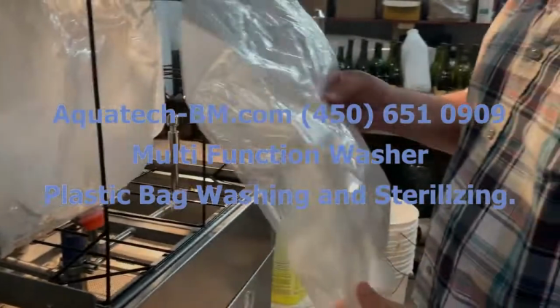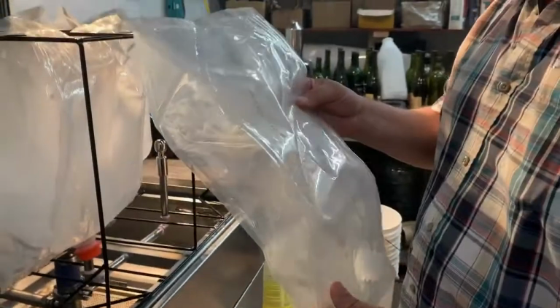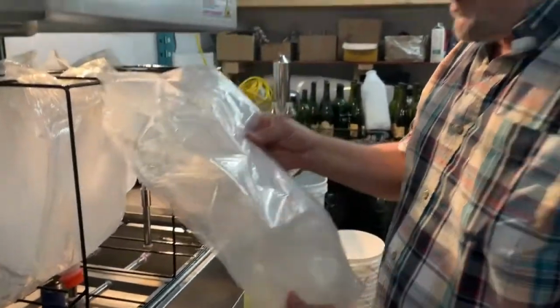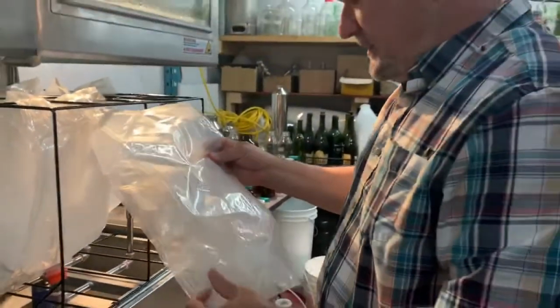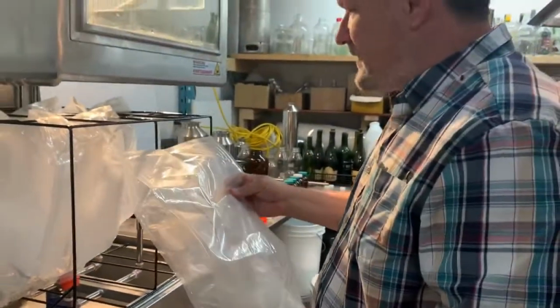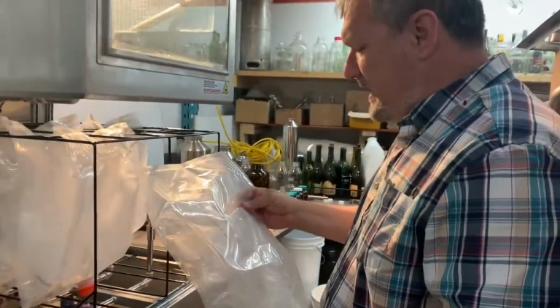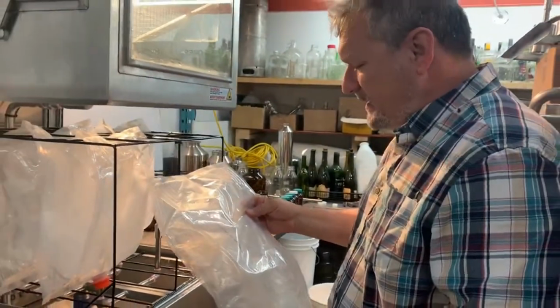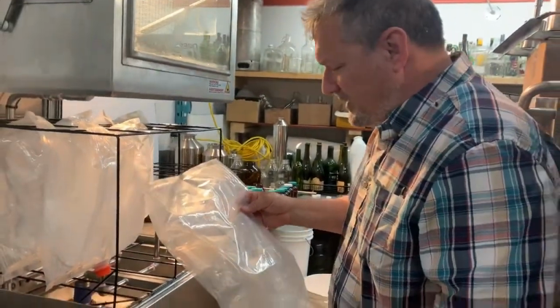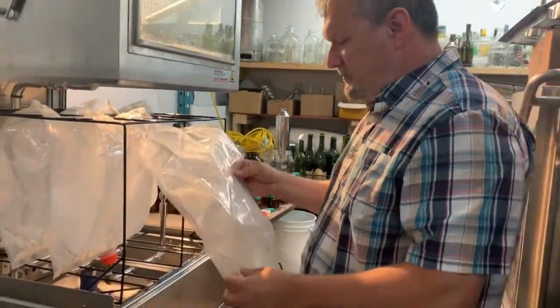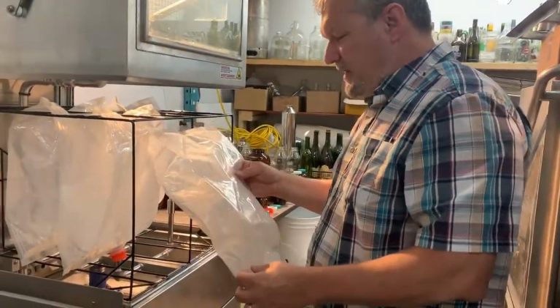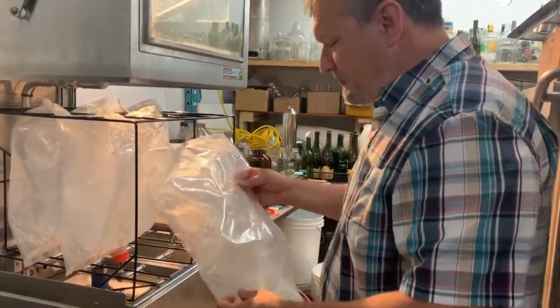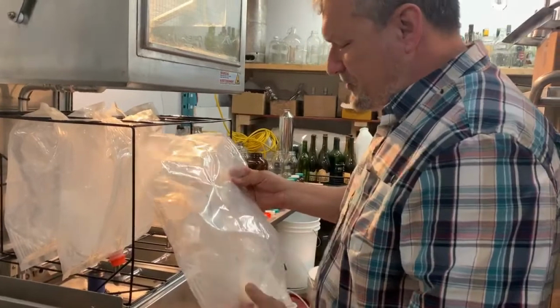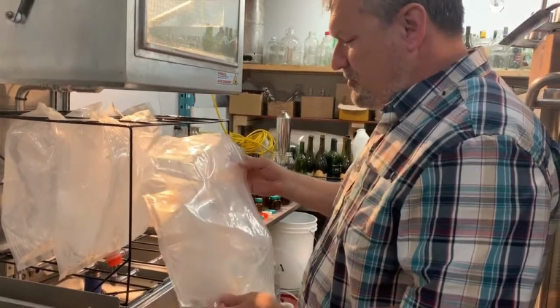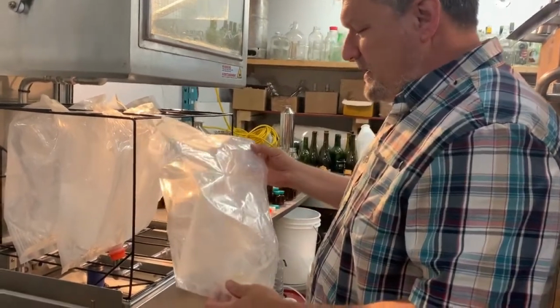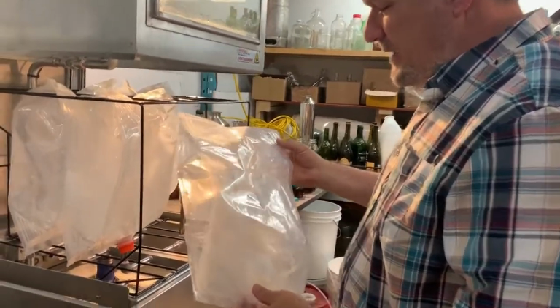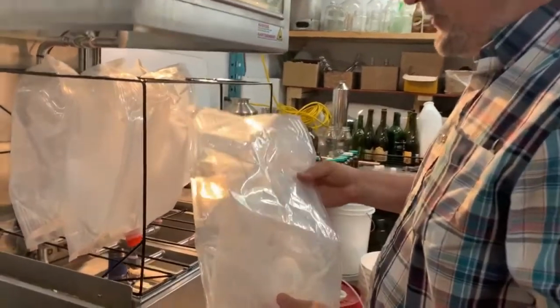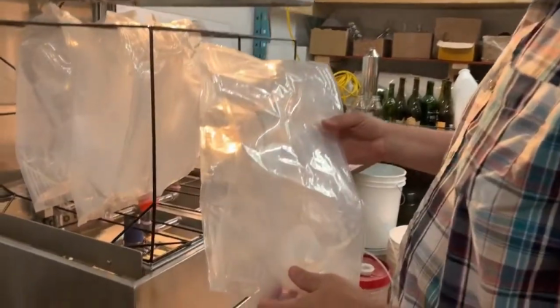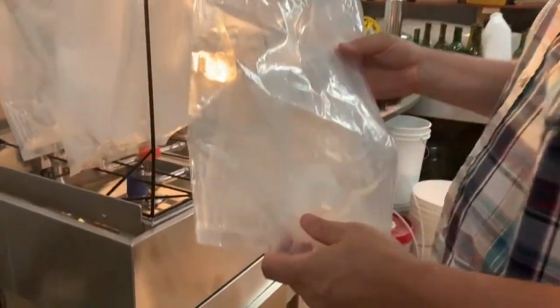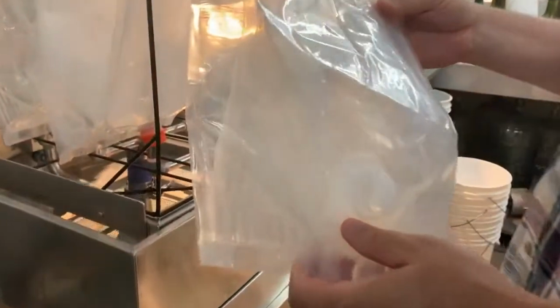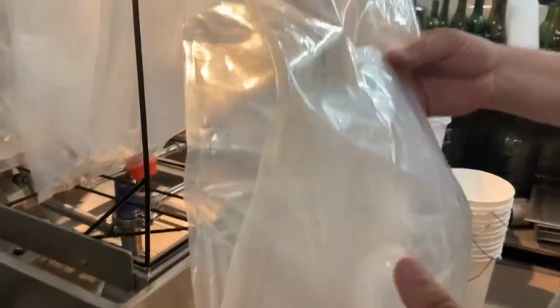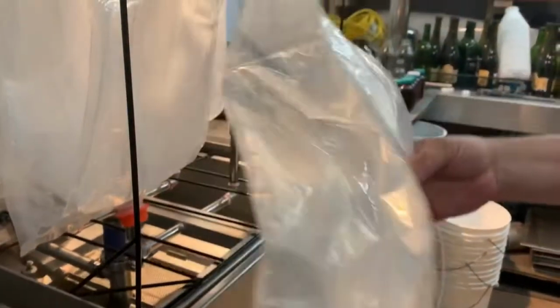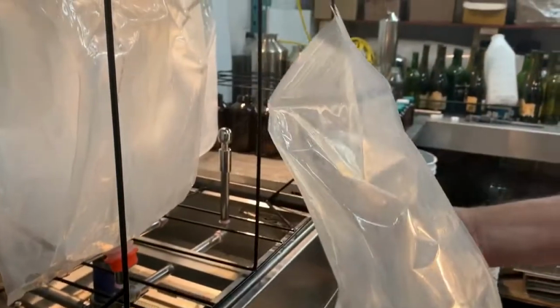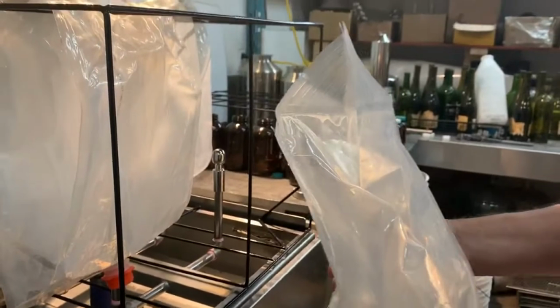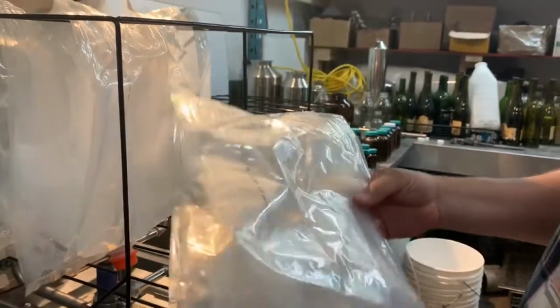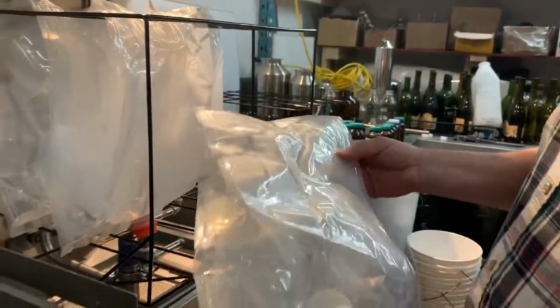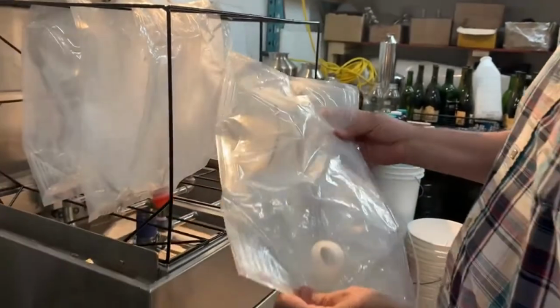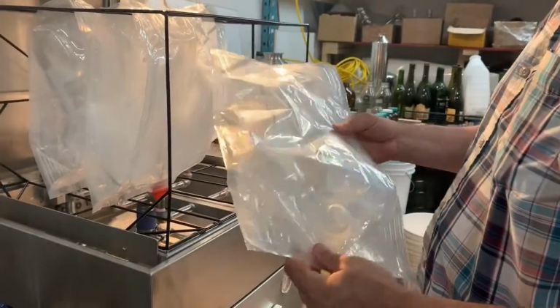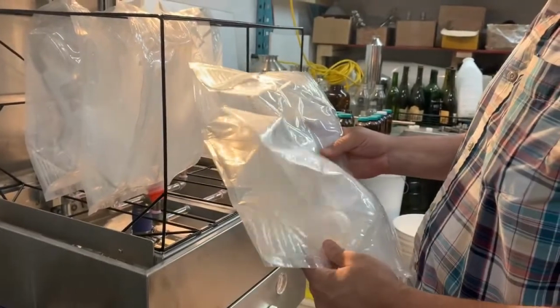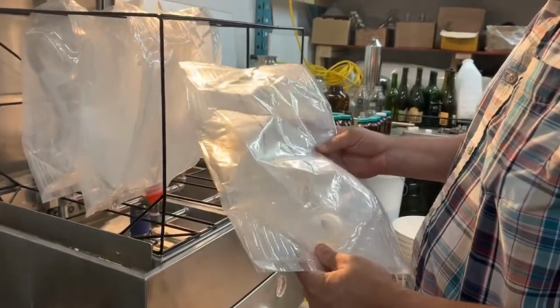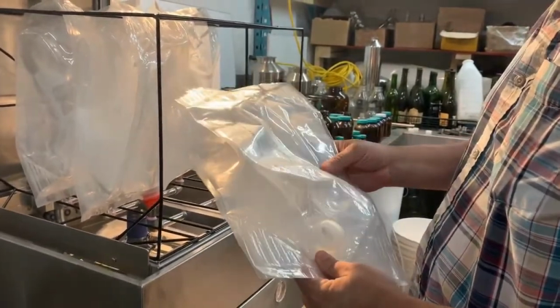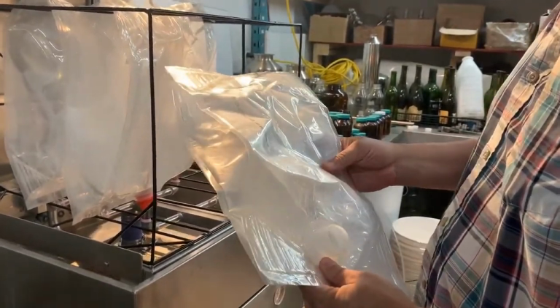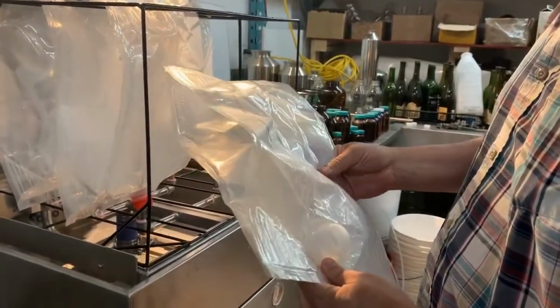Hello, bonjour. This is Aquatec BM again, where we have another video to show another way of using our multifunction washer. In this case, we're looking to wash plastic bags that were never reused before.